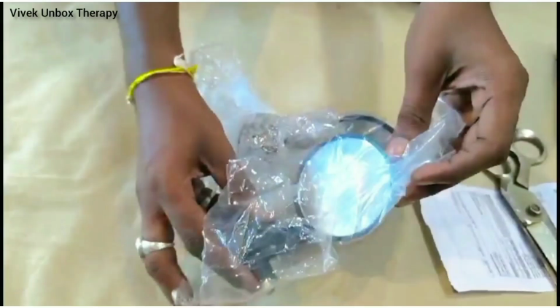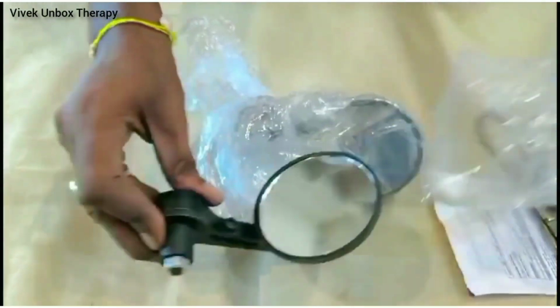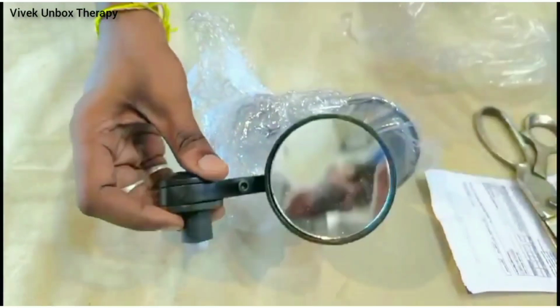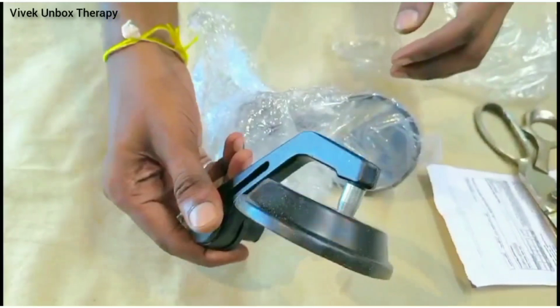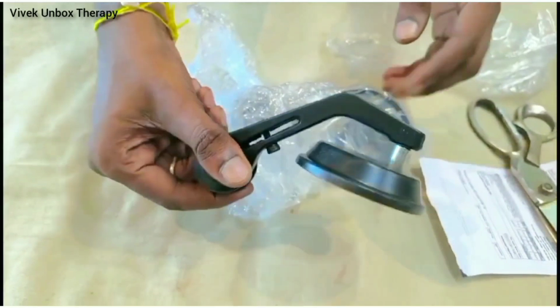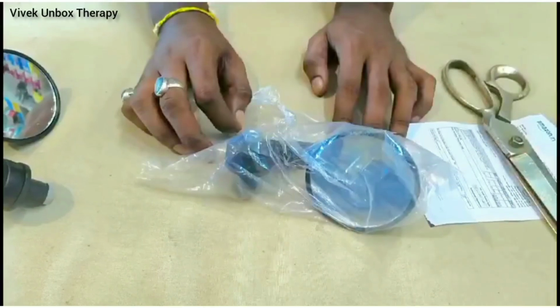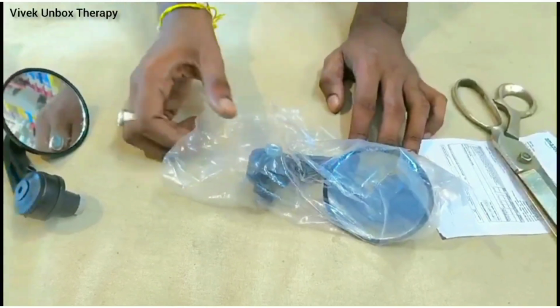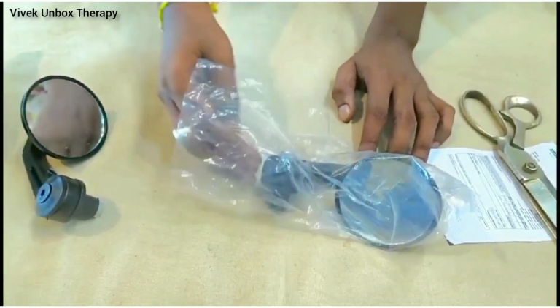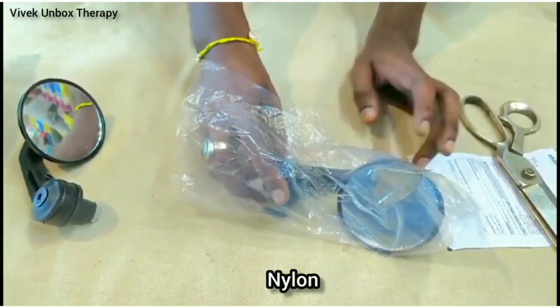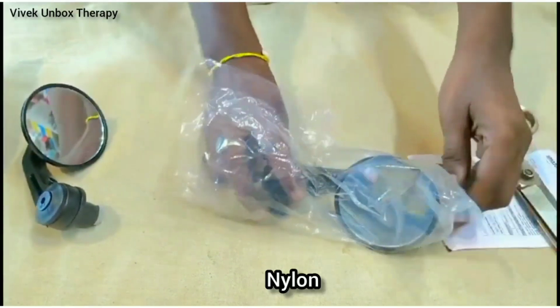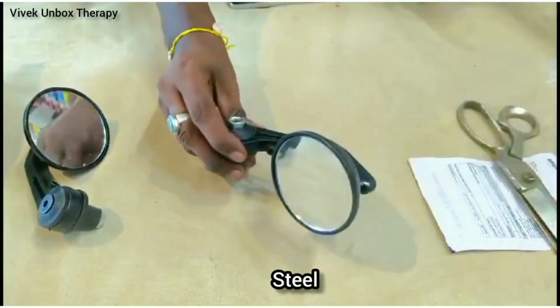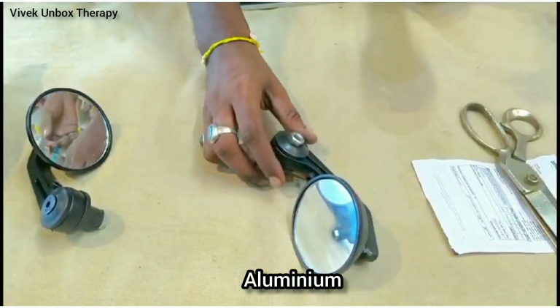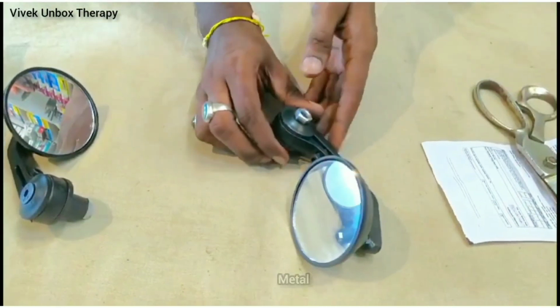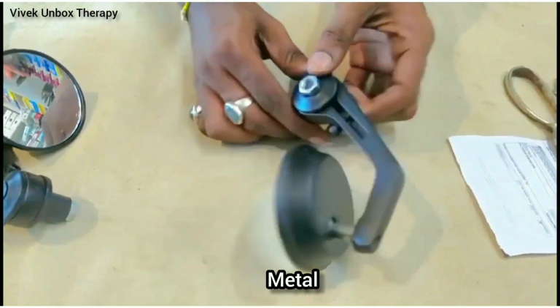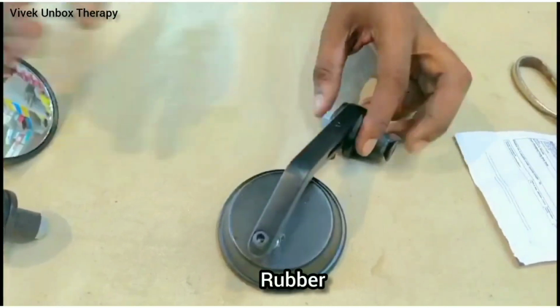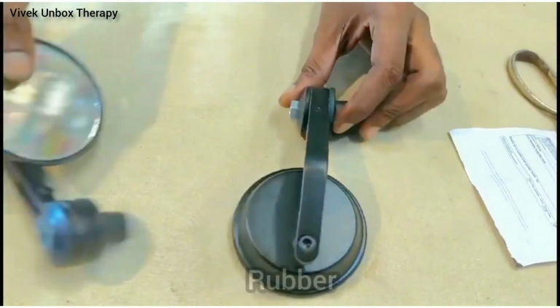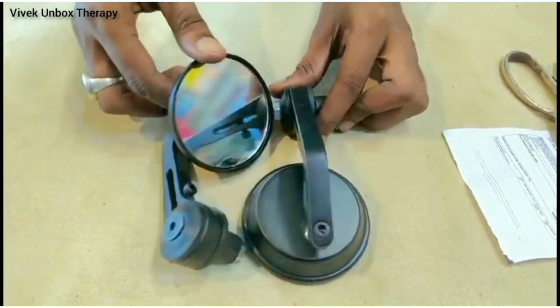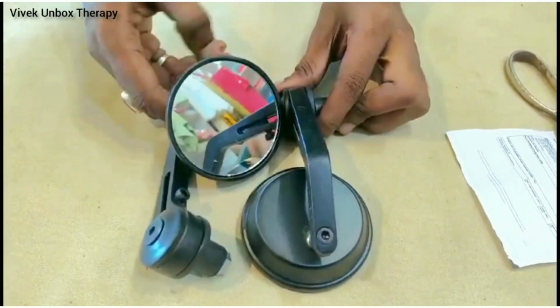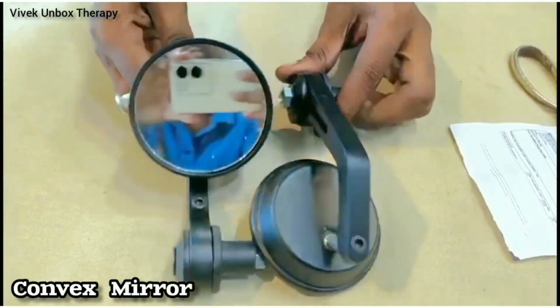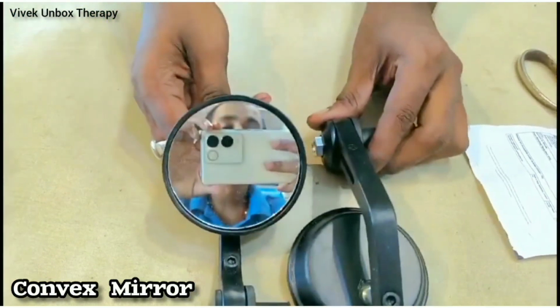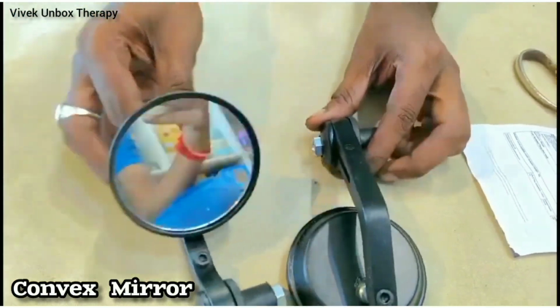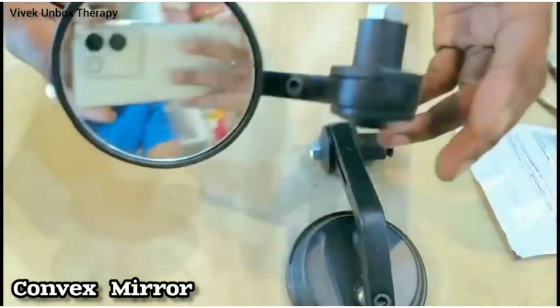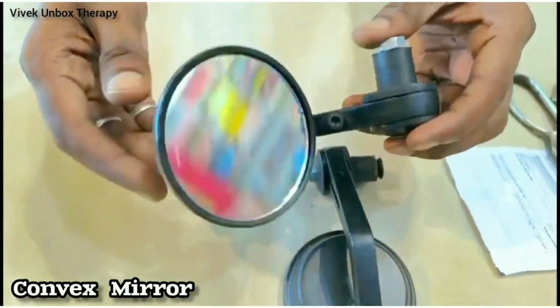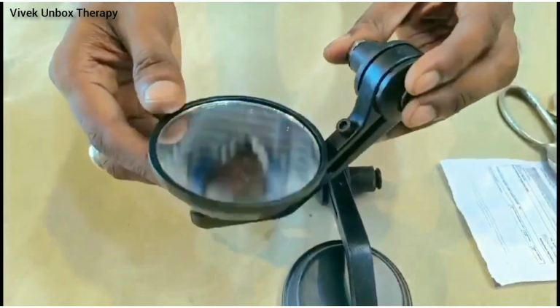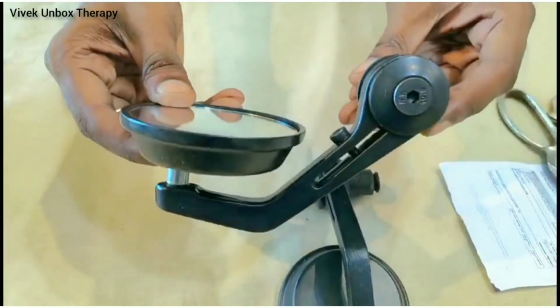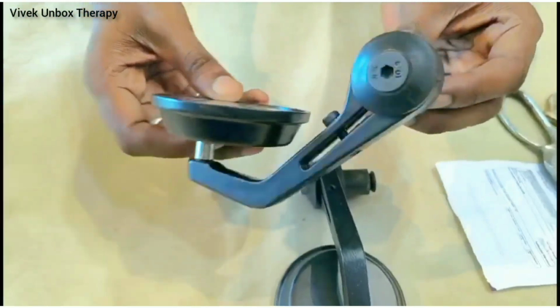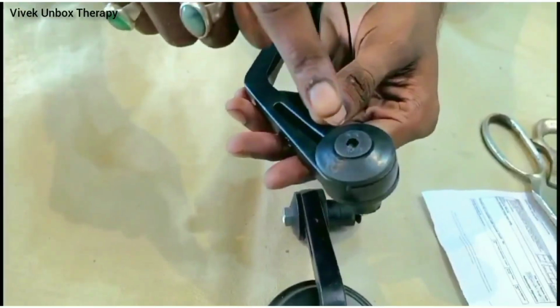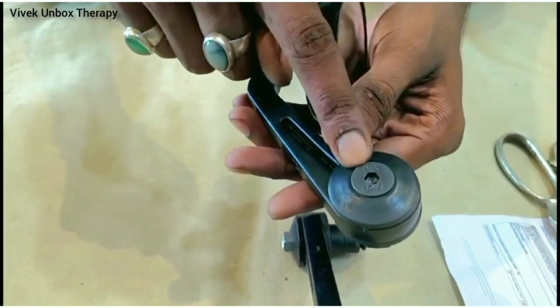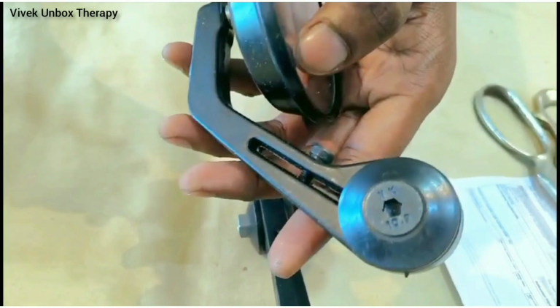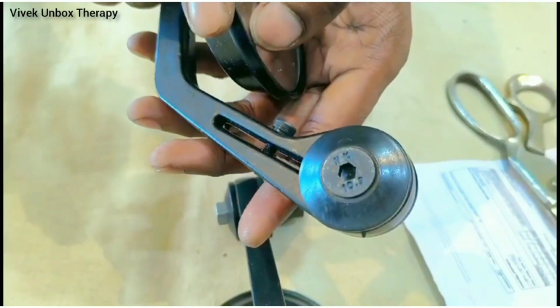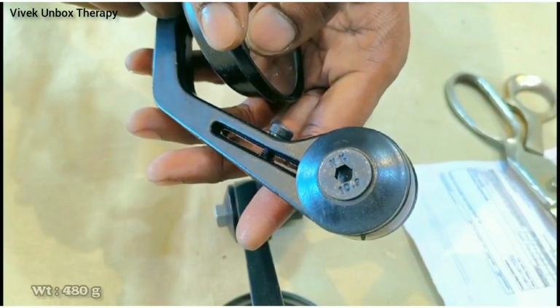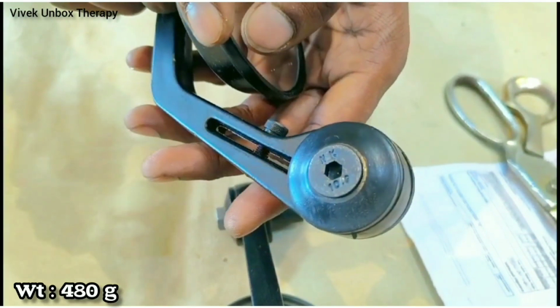So friends, we have a fancy mirror for bike and scooters. It is made of nylon, steel, aluminium, metal, and rubber. This is a convex mirror, which provides a better rear view. It has a different shape and weighs 480 grams.